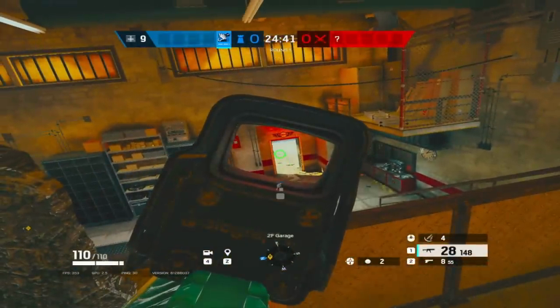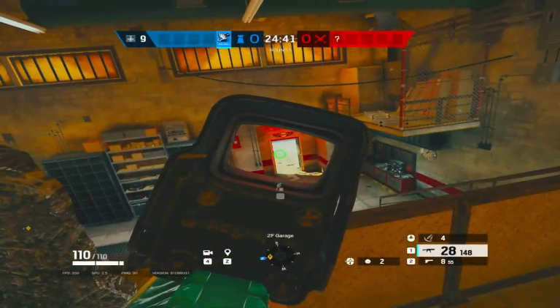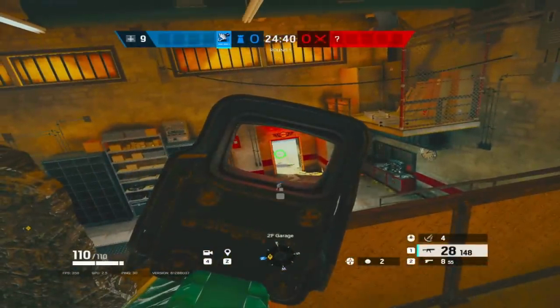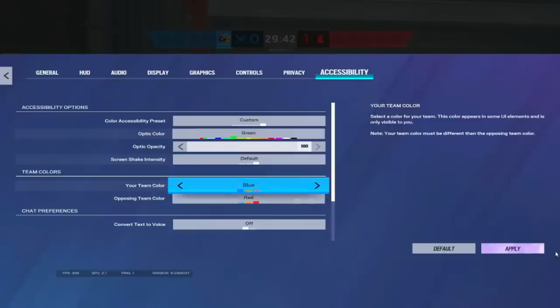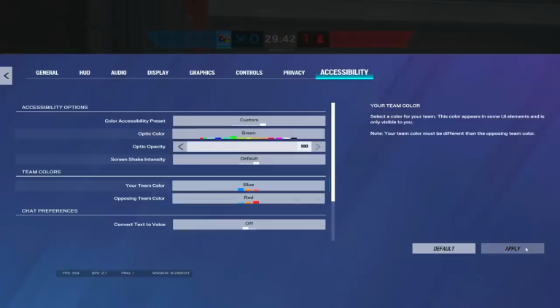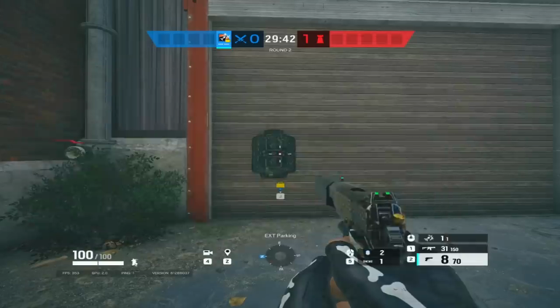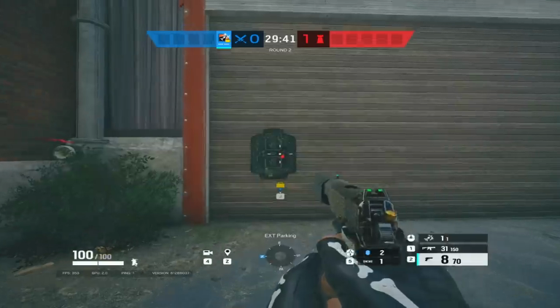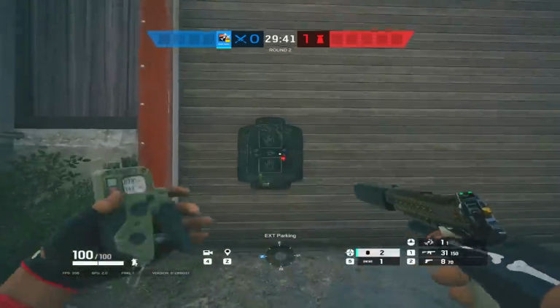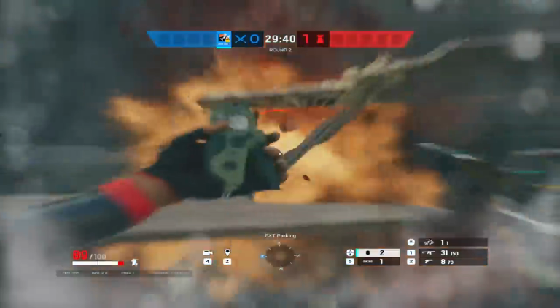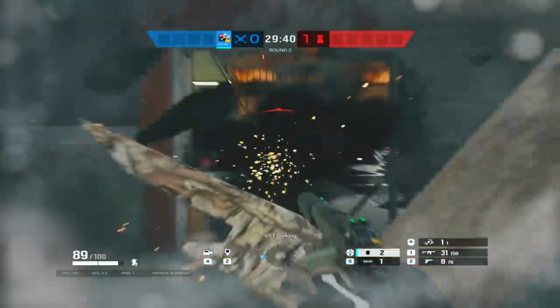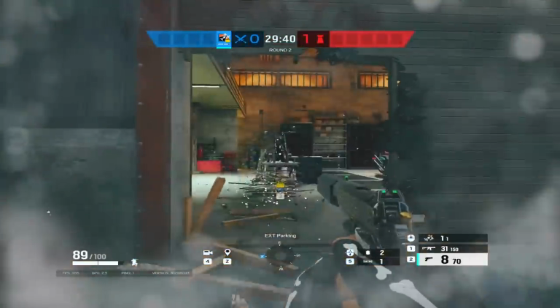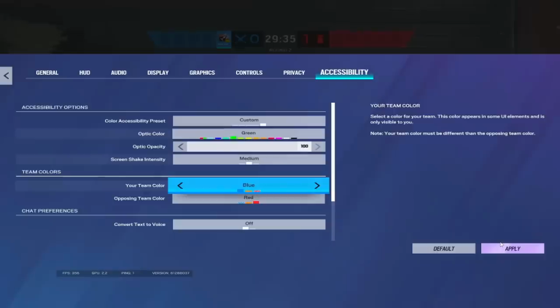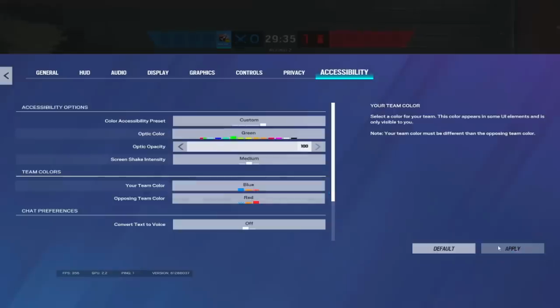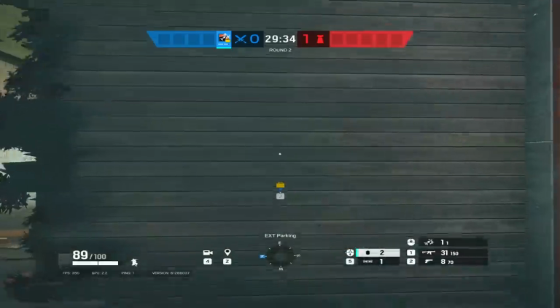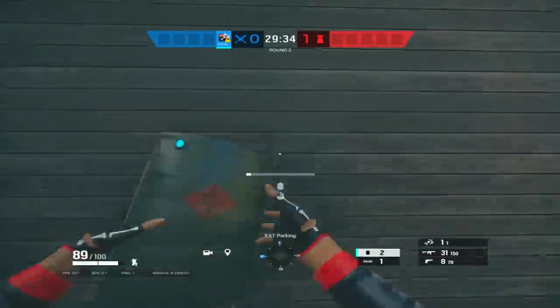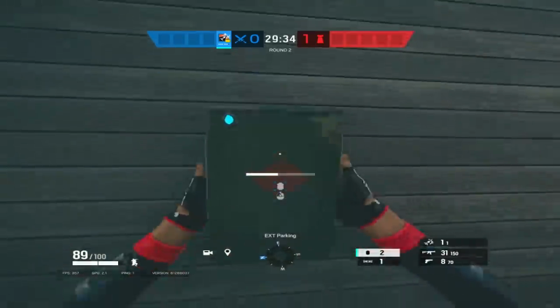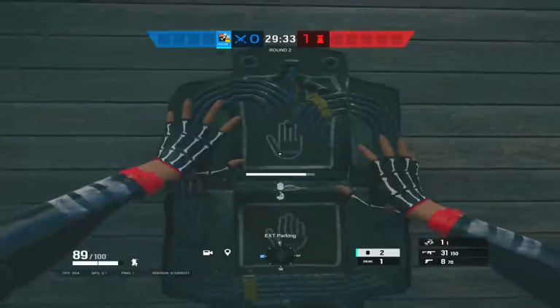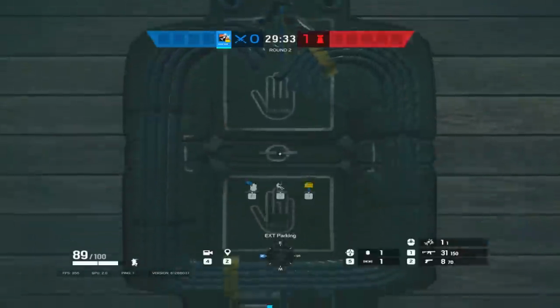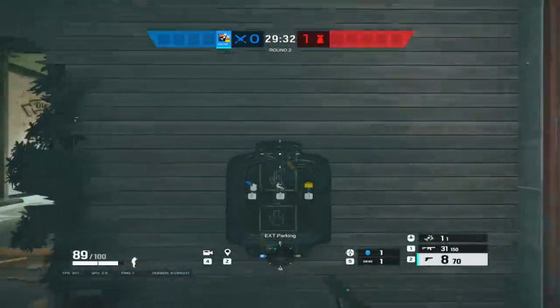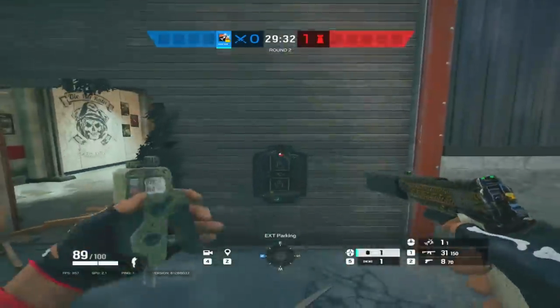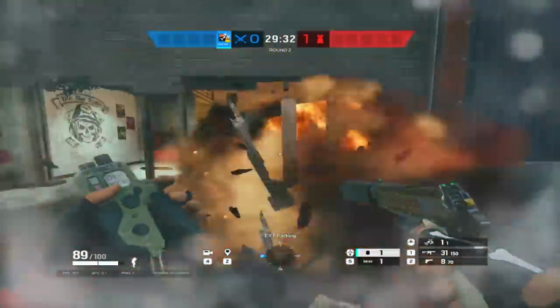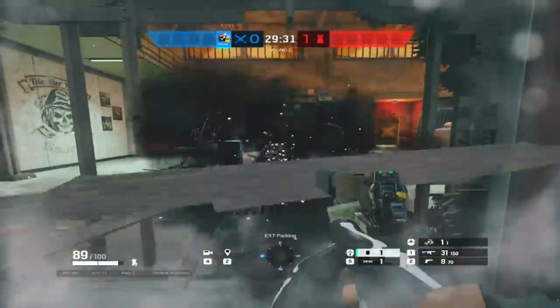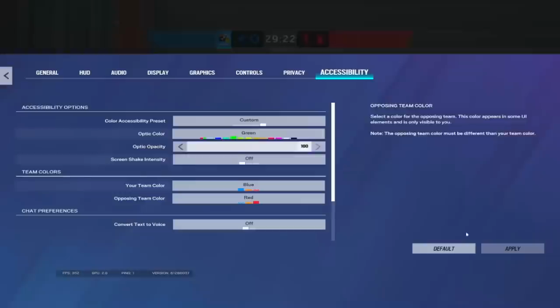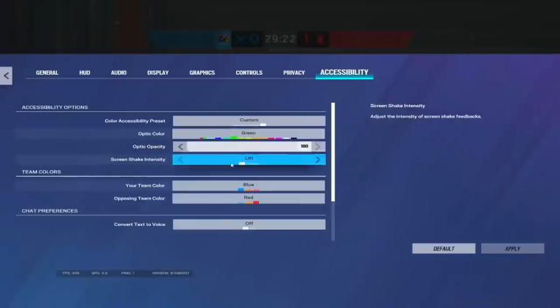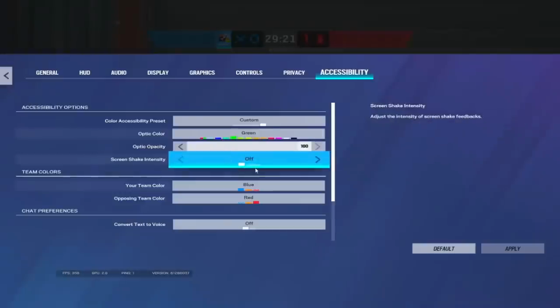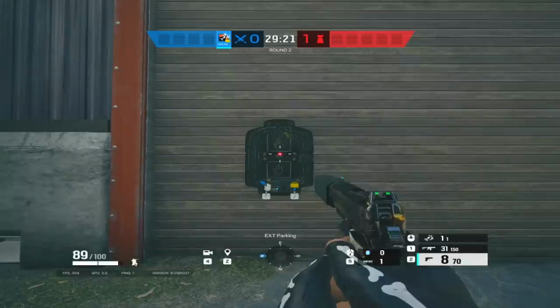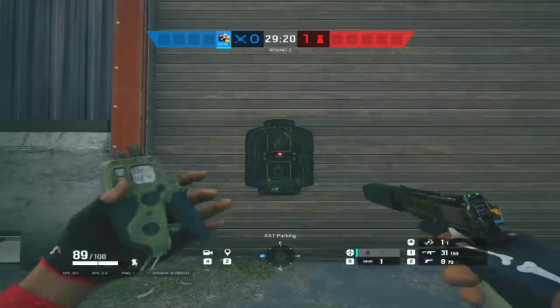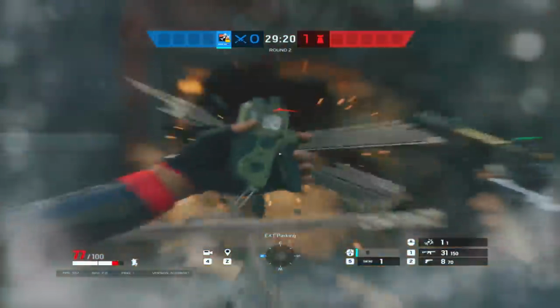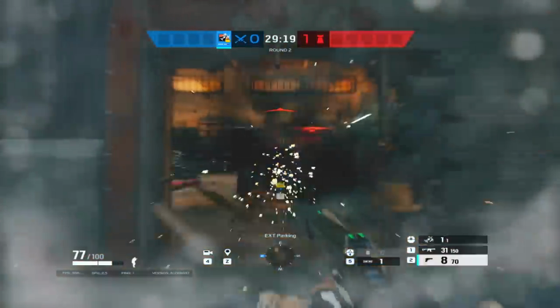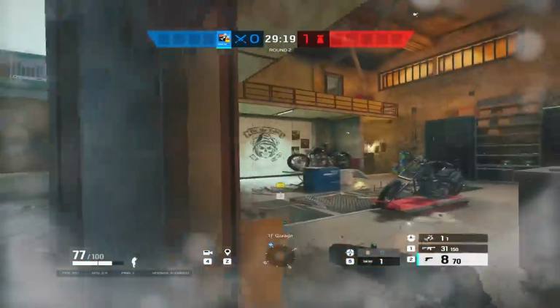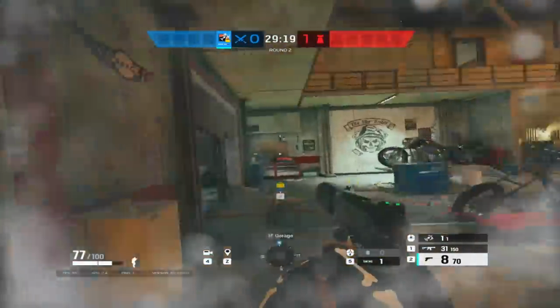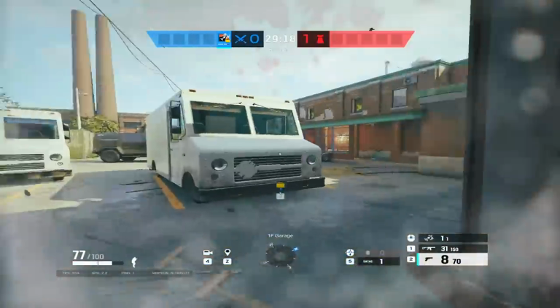Tip number six: turn off screen shake feedback. Siege is an intense game, so minimizing distractions in high pressure situations will help, especially if multiple breaches or explosions are being initiated around you.